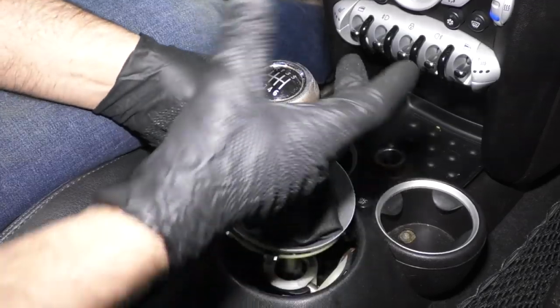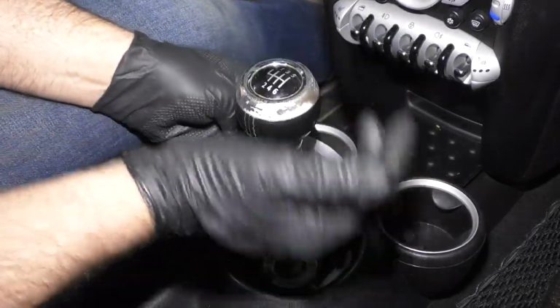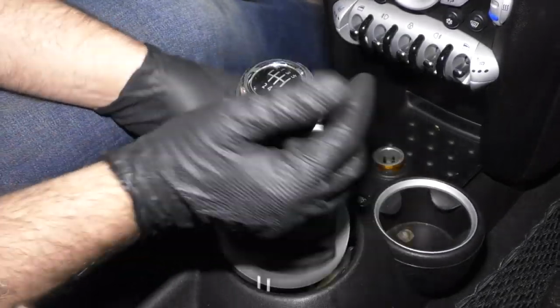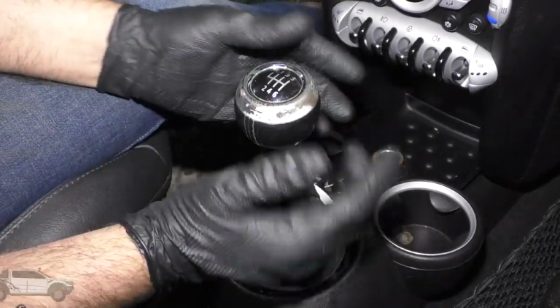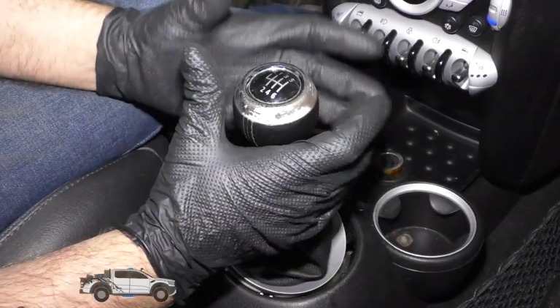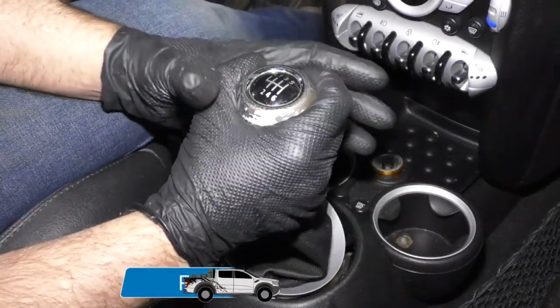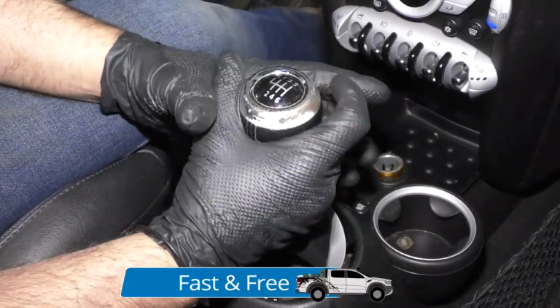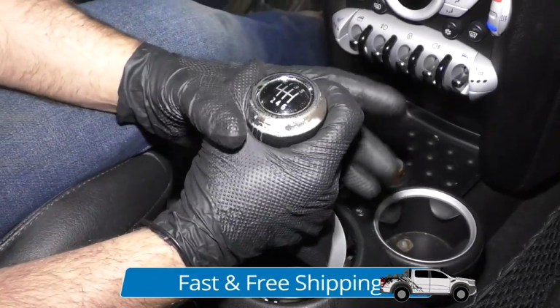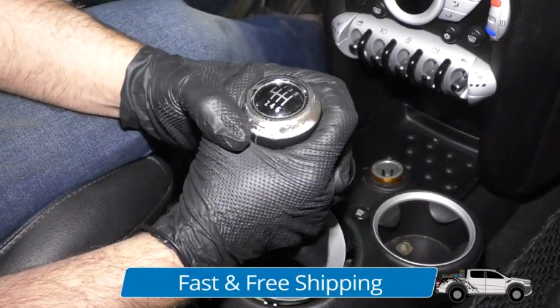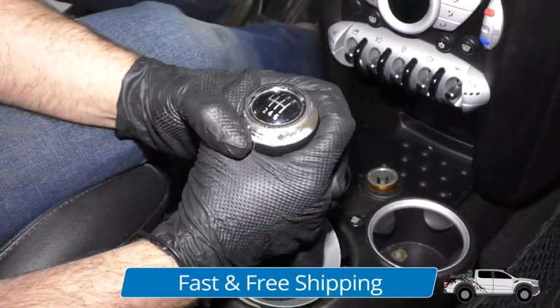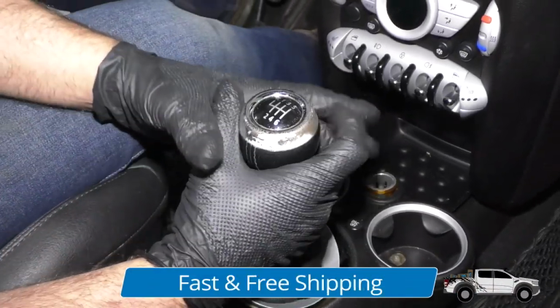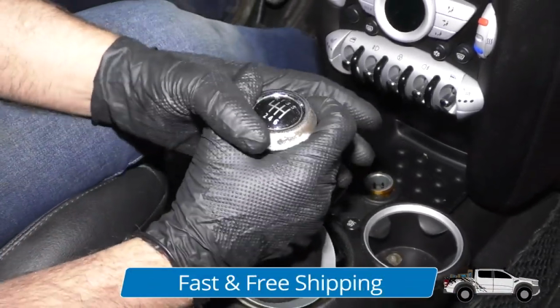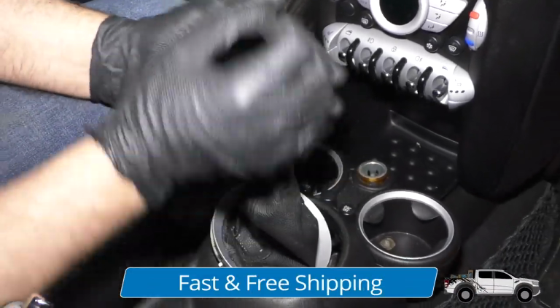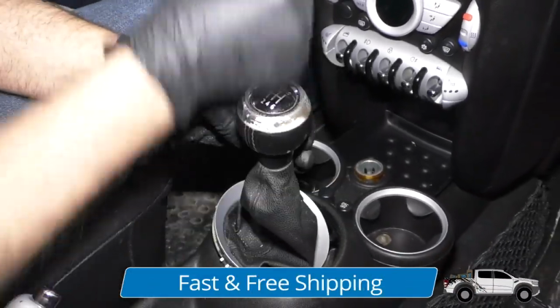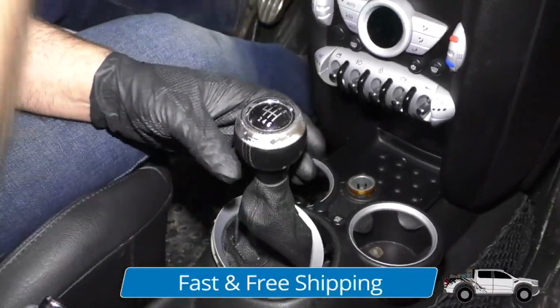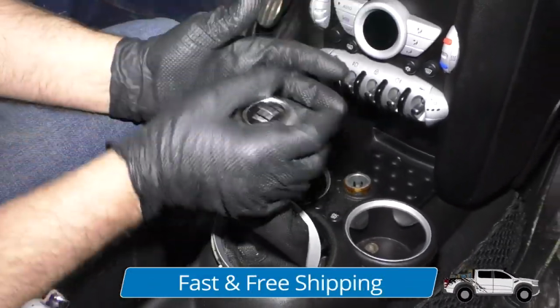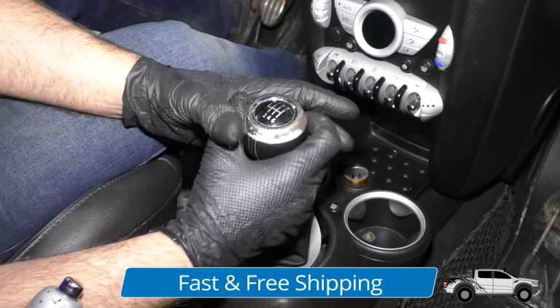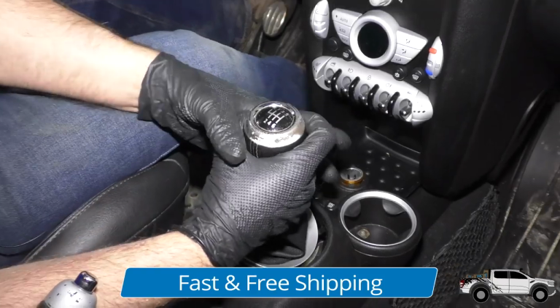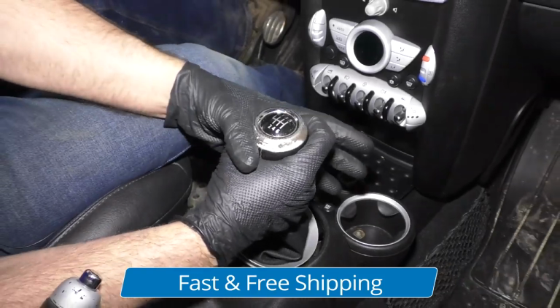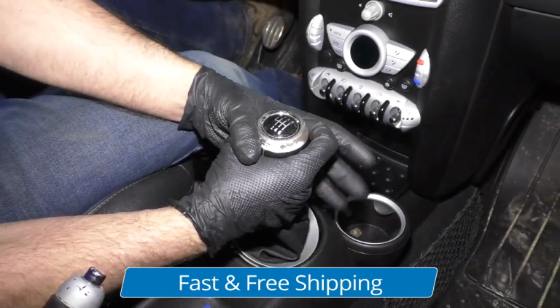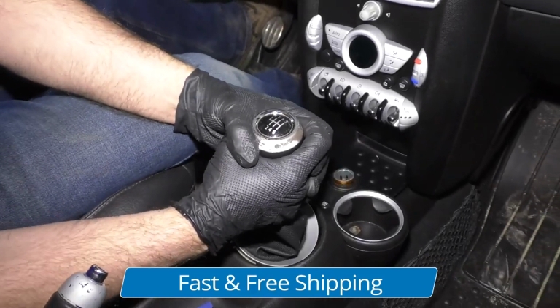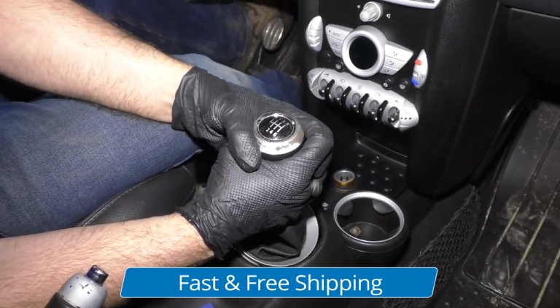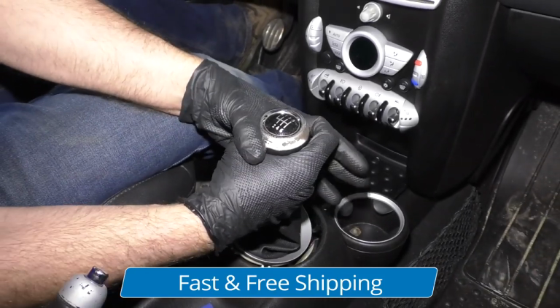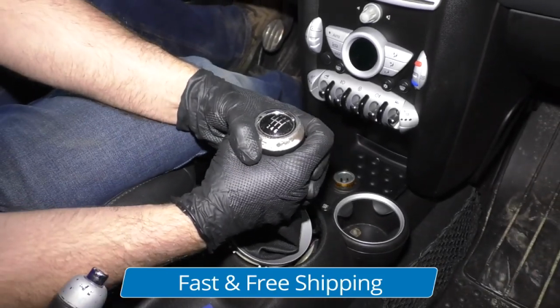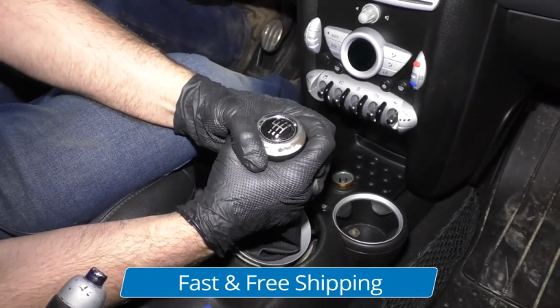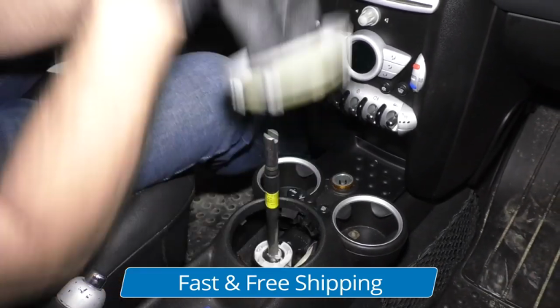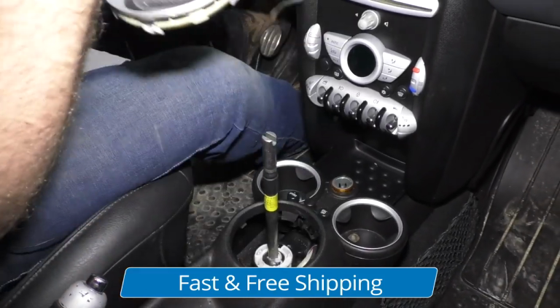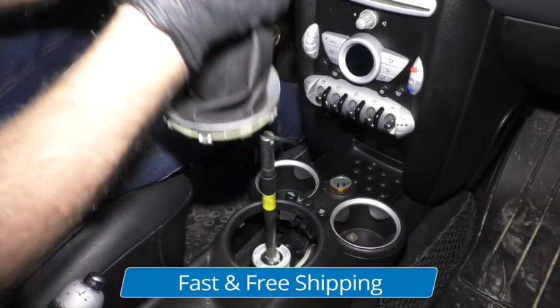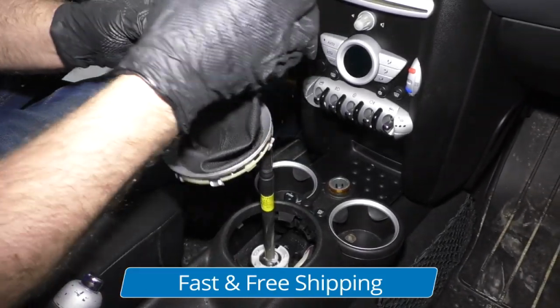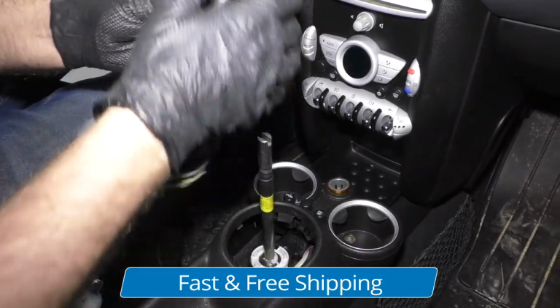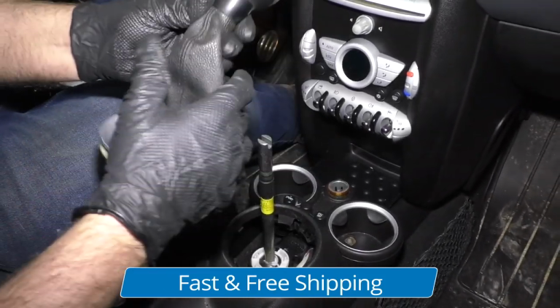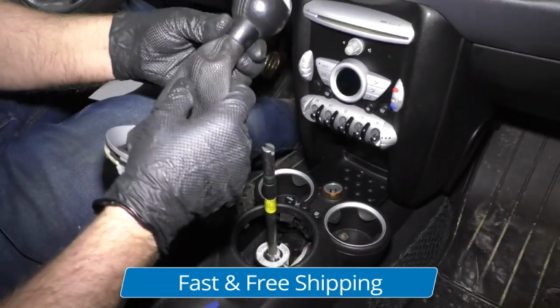Then you're just going to grab the shifter knob with all your might and pull it straight up. This may be pretty difficult. Just like that — that wasn't too bad.